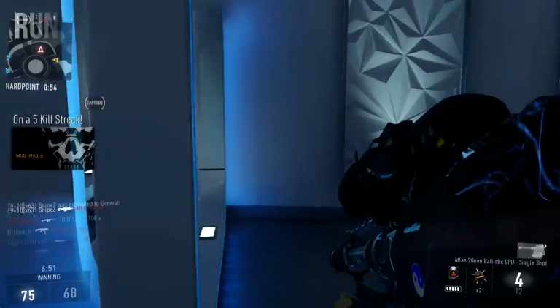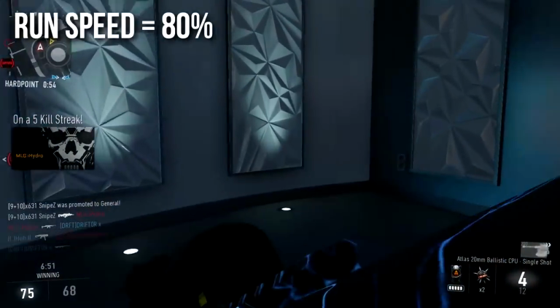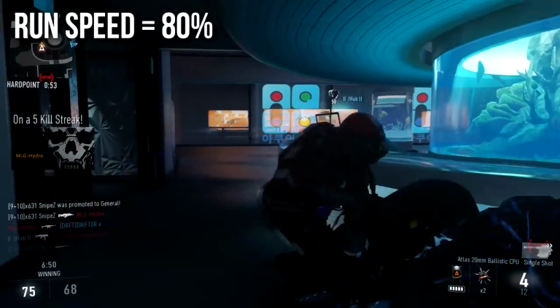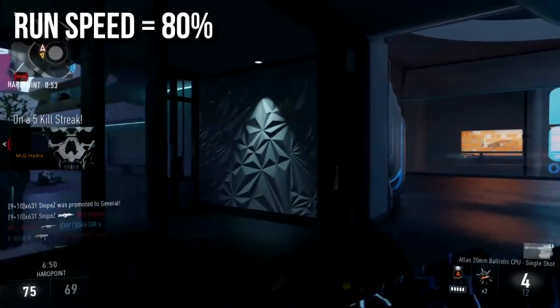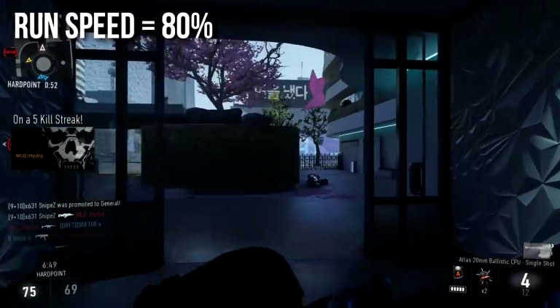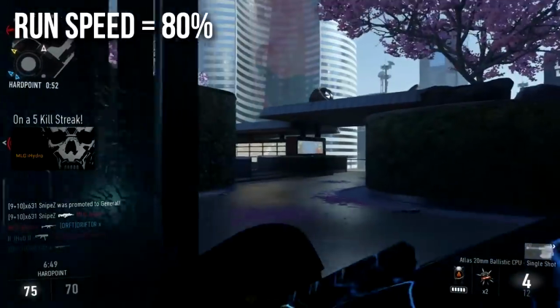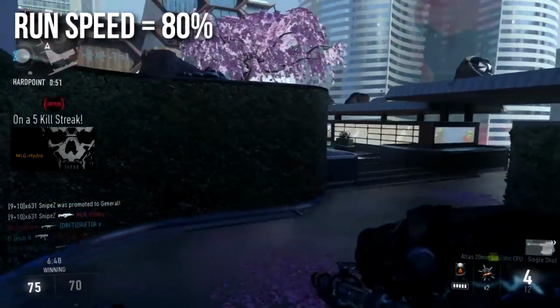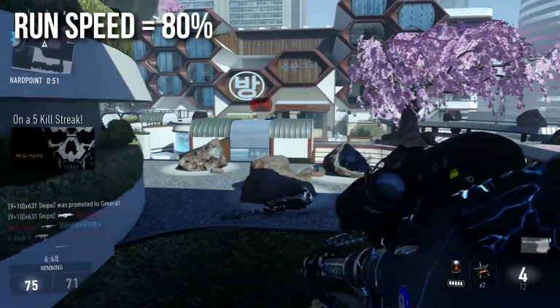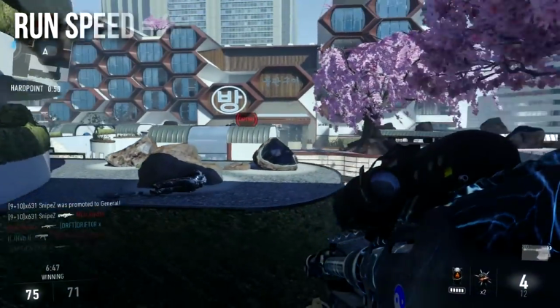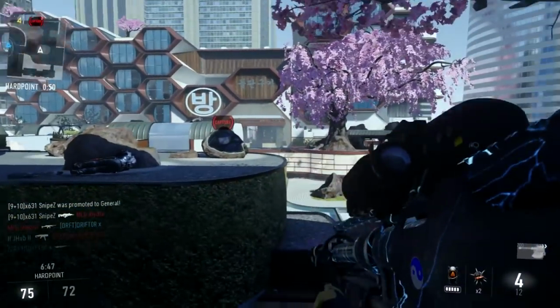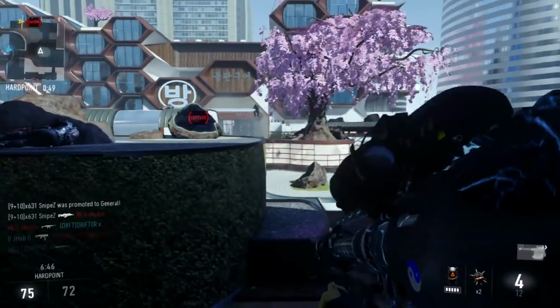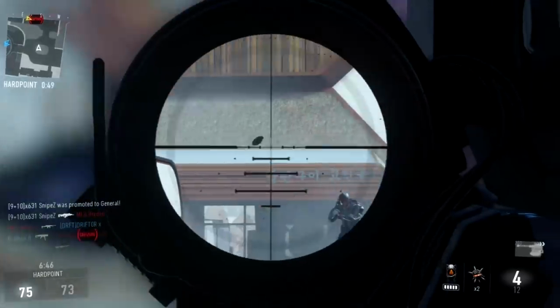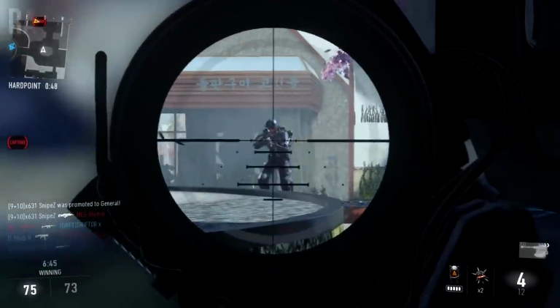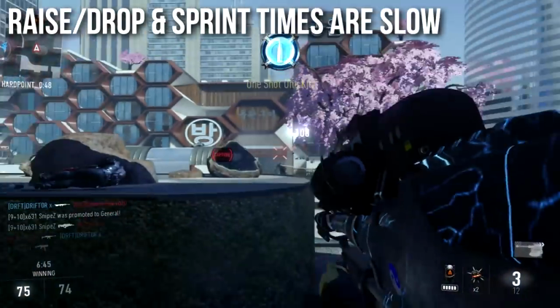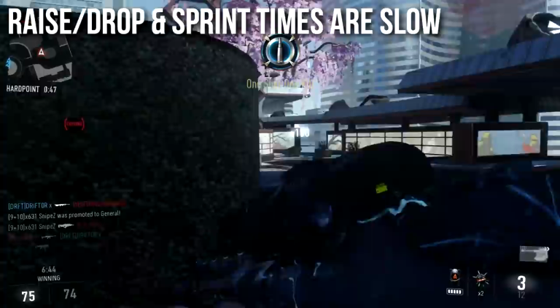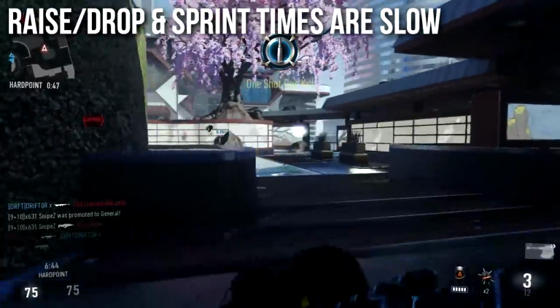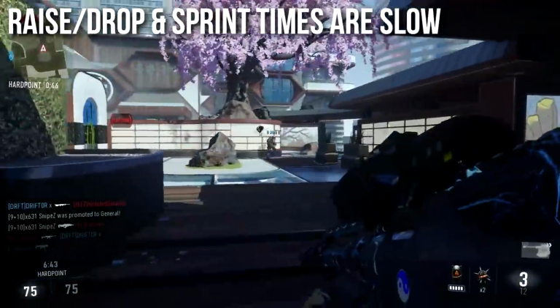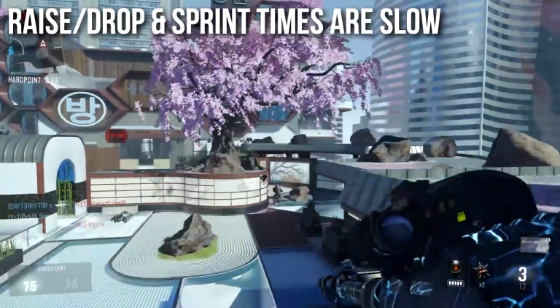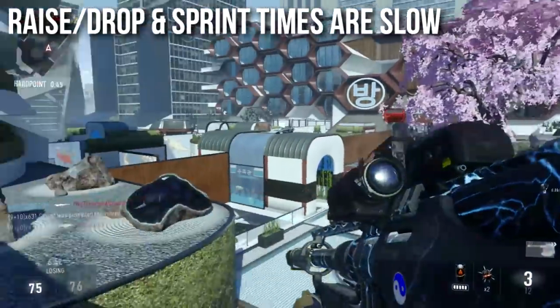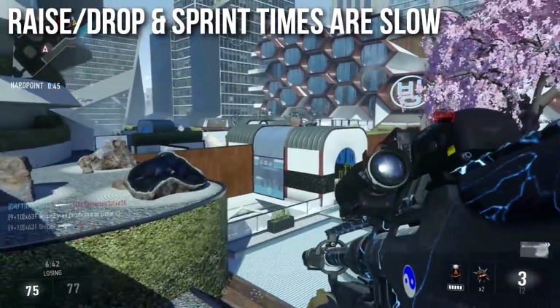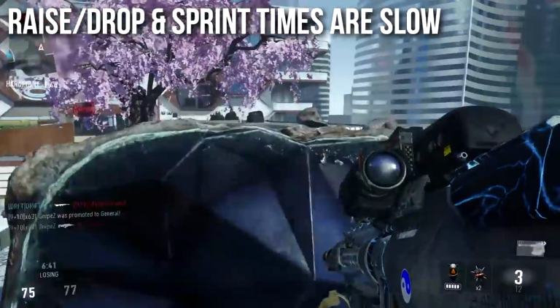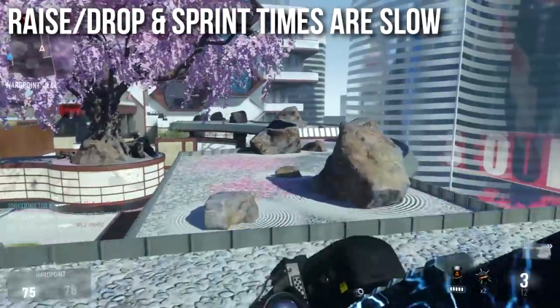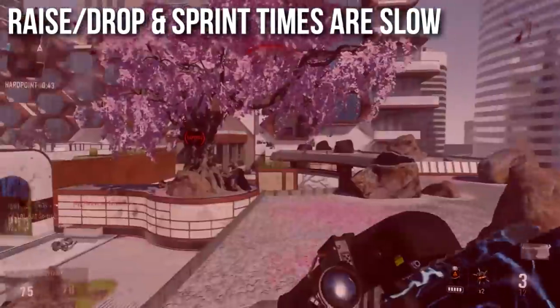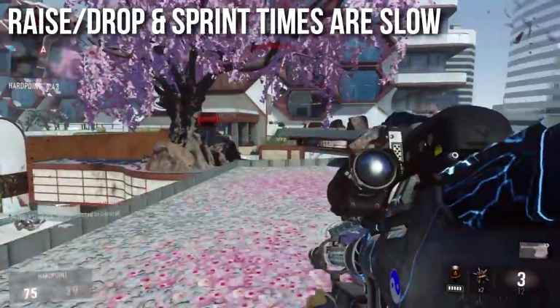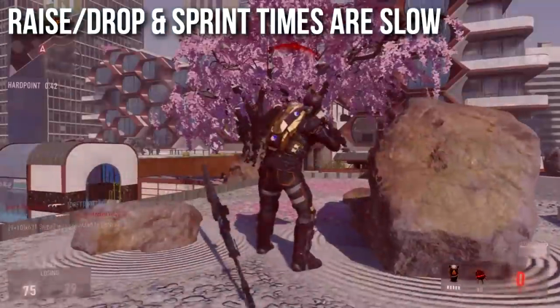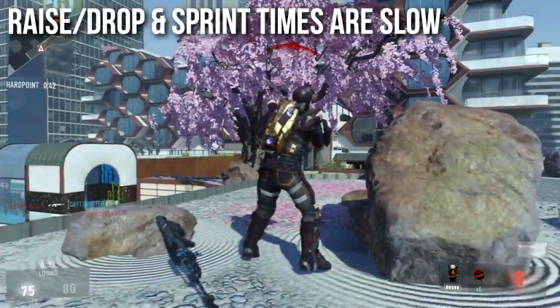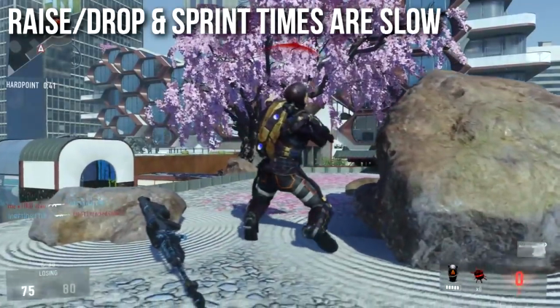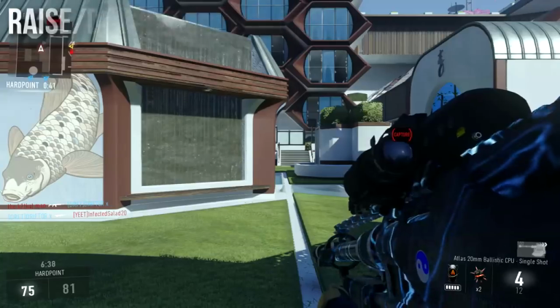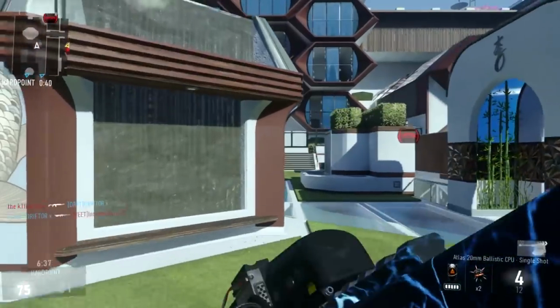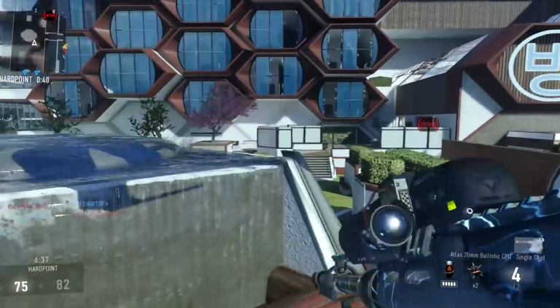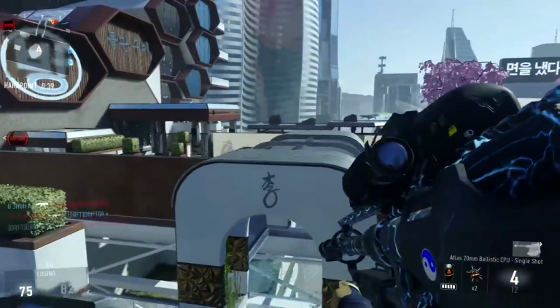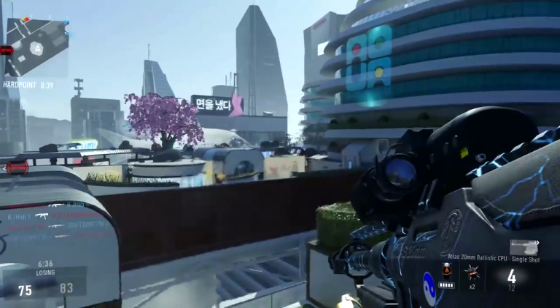Run speed is 80%, which should not be surprising considering the size of the gun. The raise, drop, and sprint-in and sprint-out times are quite slow — one of probably the slowest among the sniper rifles. It just does not handle well, and again, because in real life it's like a hundred-pound gun, it should not handle well.